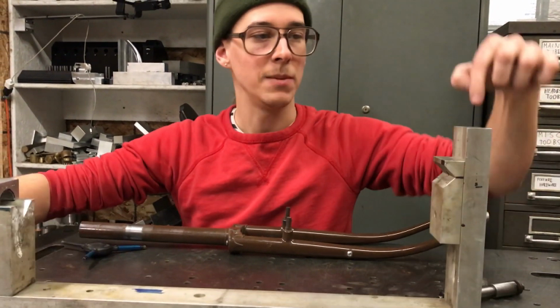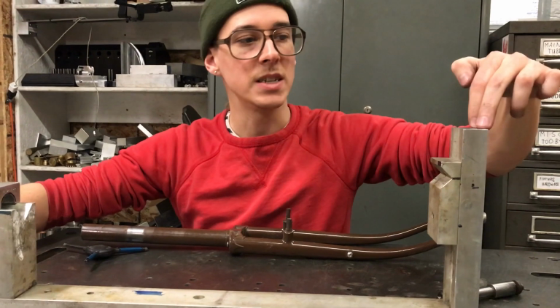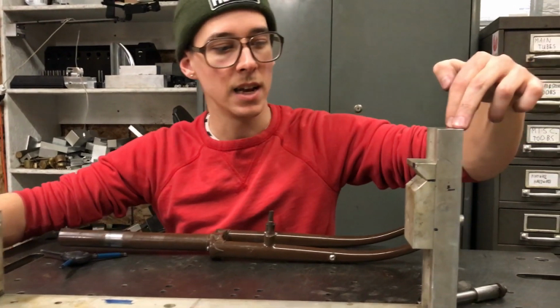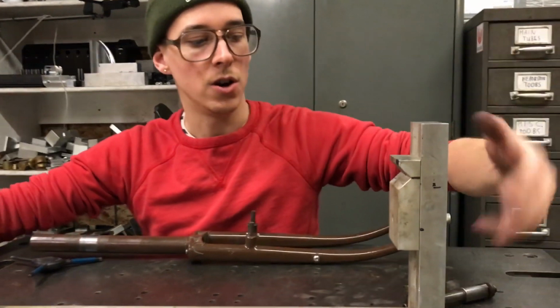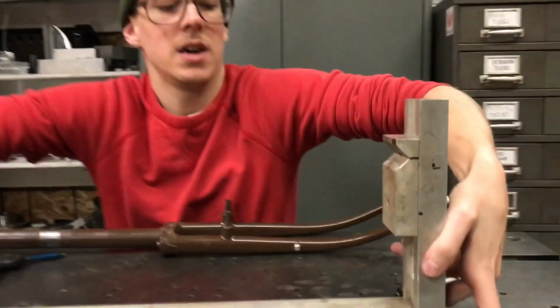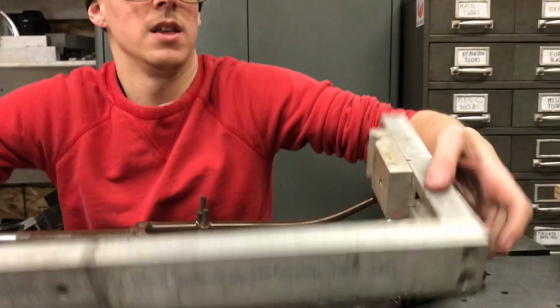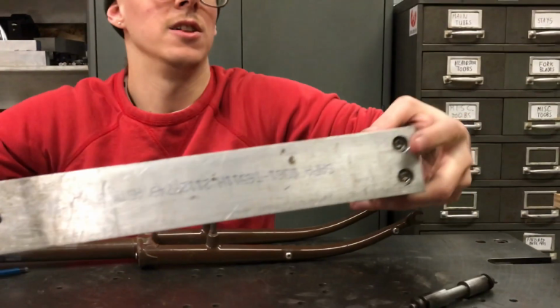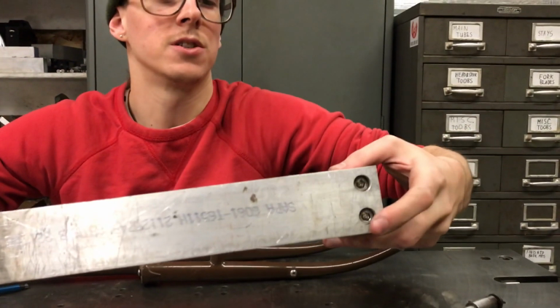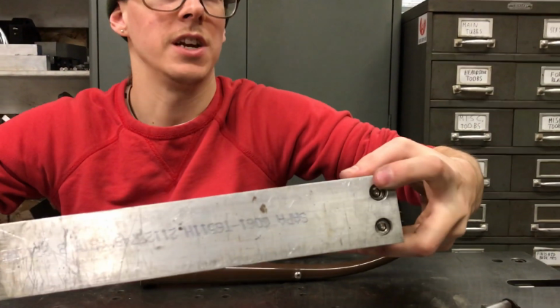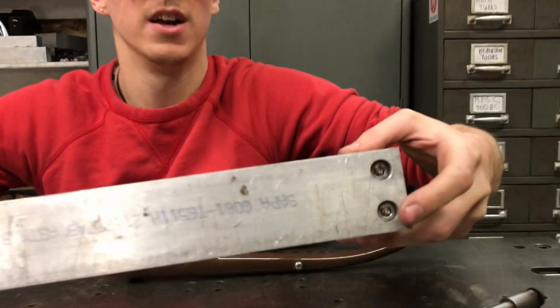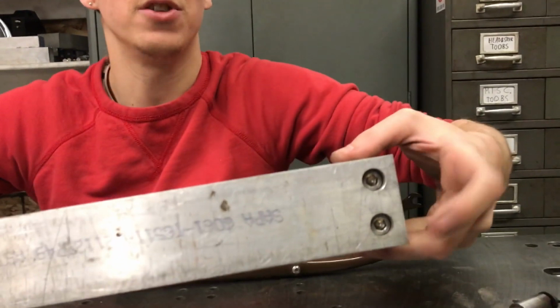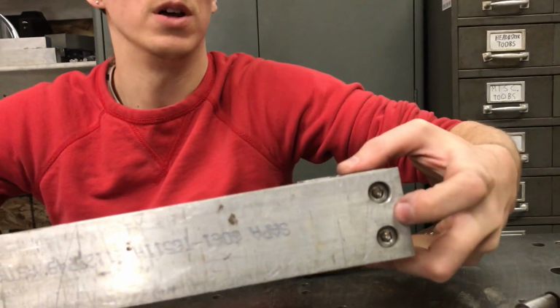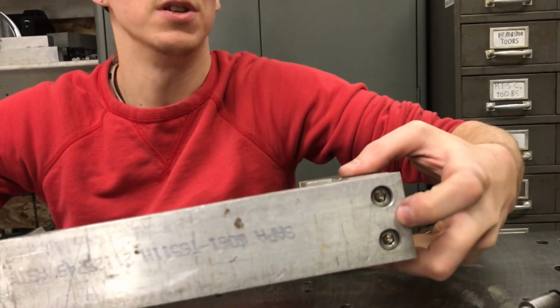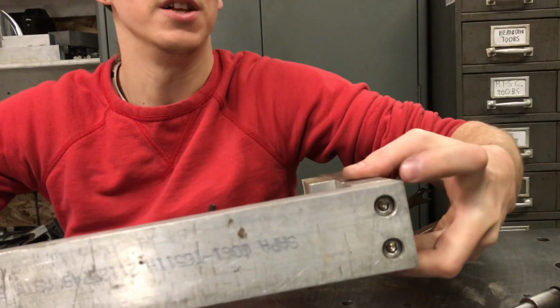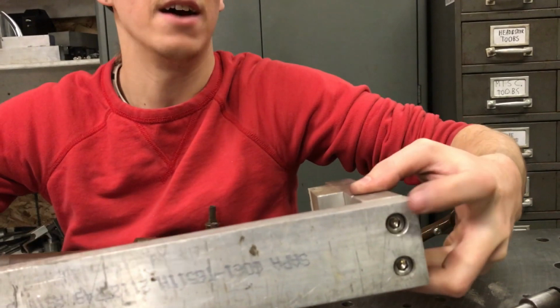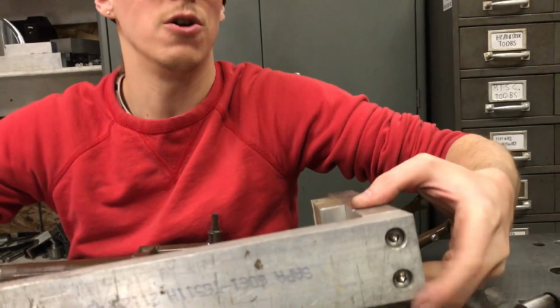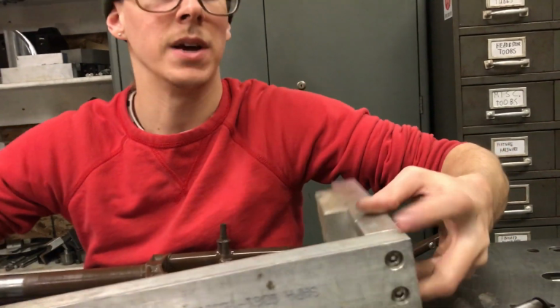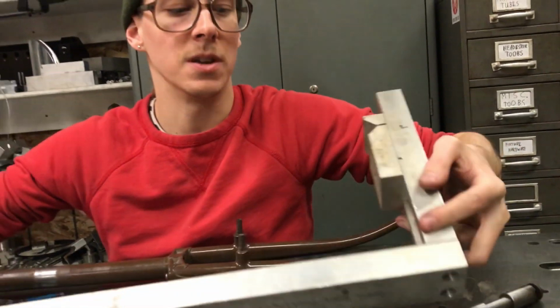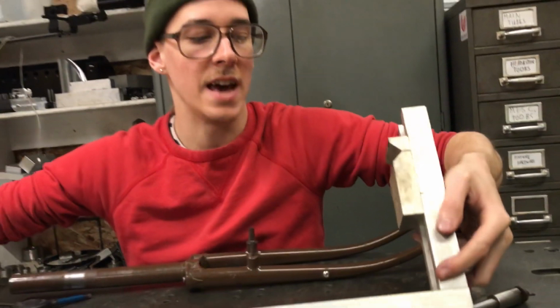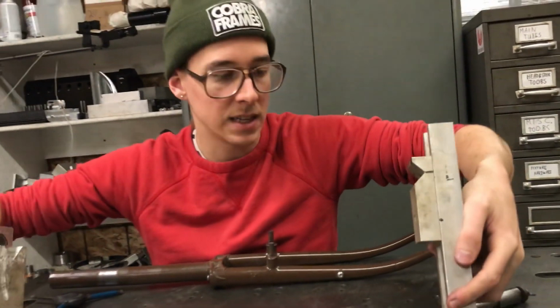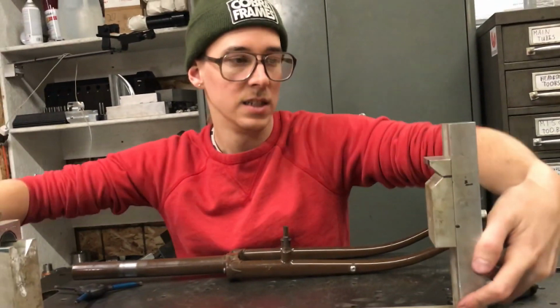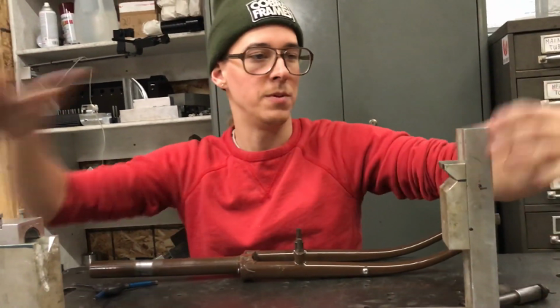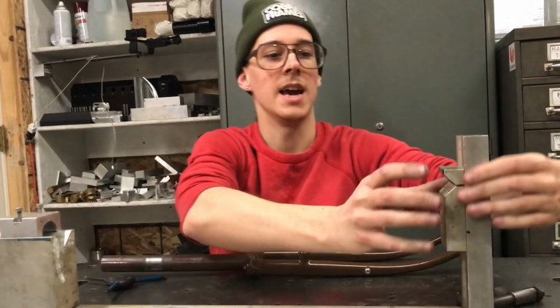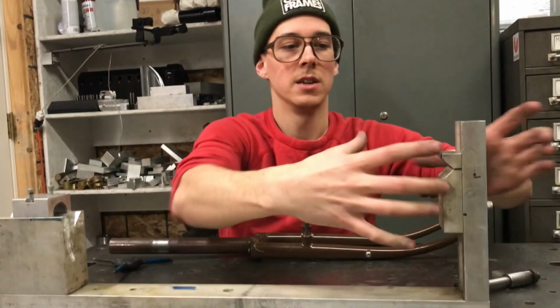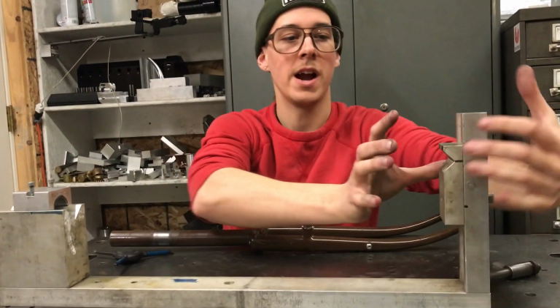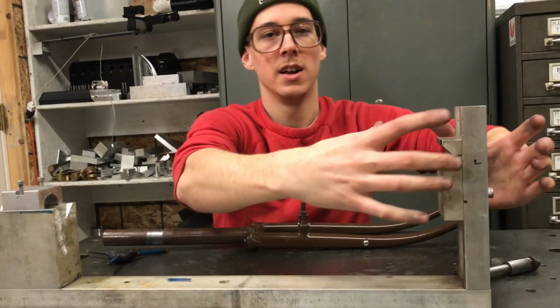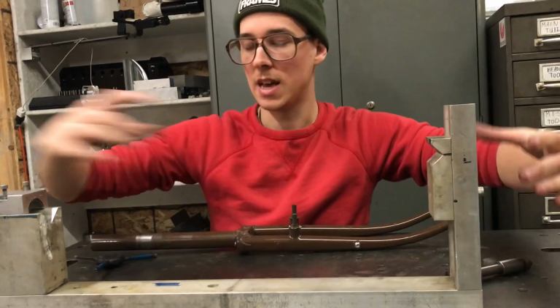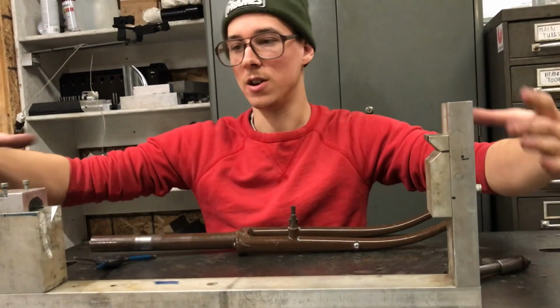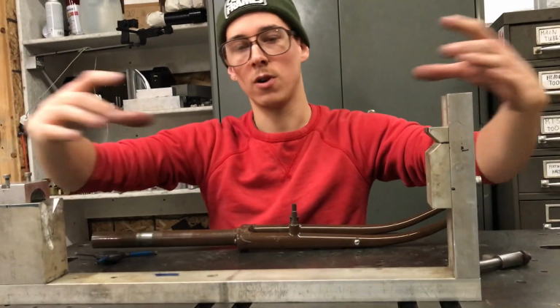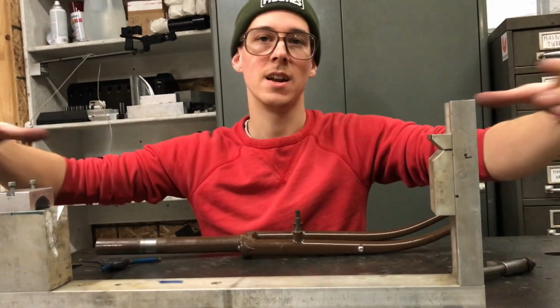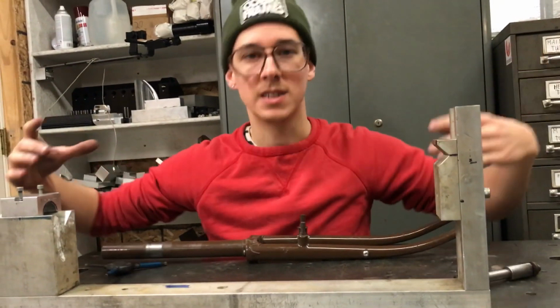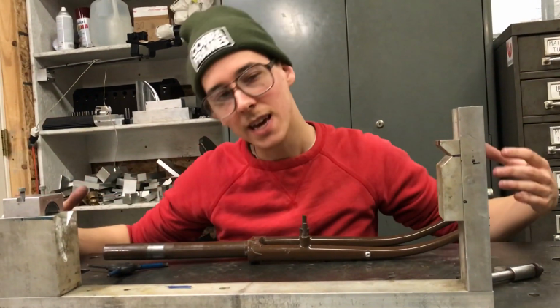Same thing on this end — it's held in with screws, but you could have one screw in the middle and two locating pins to keep this end square so that your fork legs end up being the same length. There are all different ways to do it.